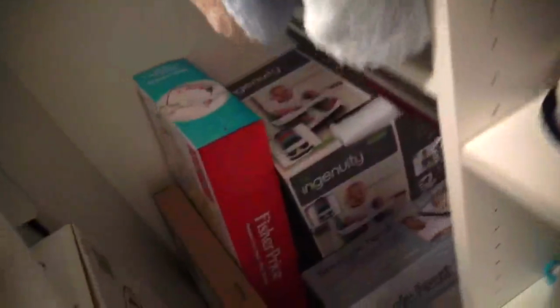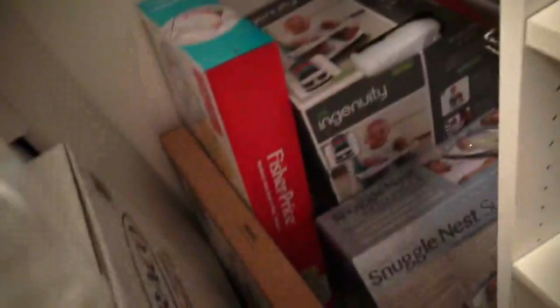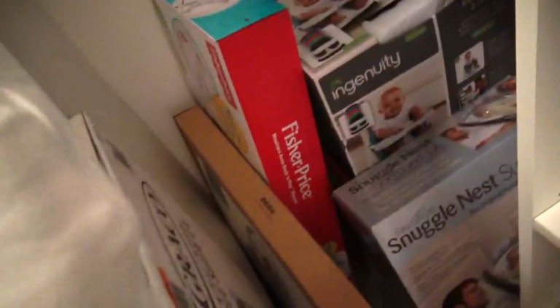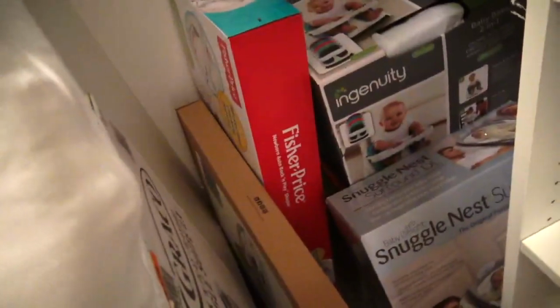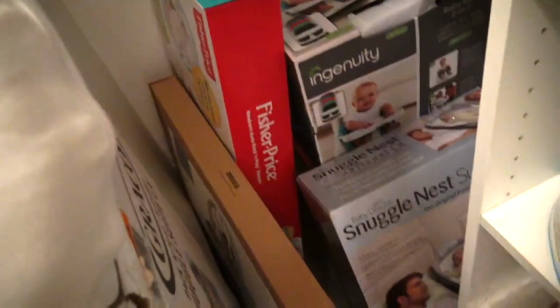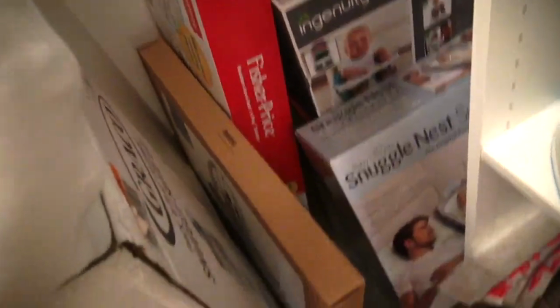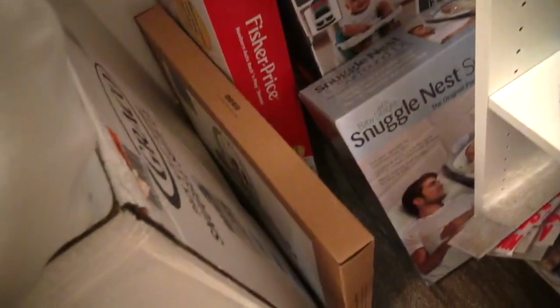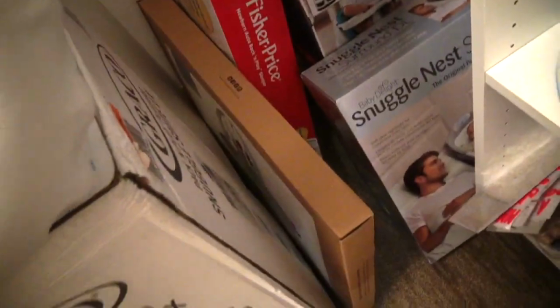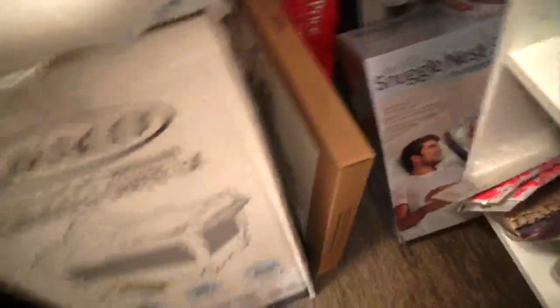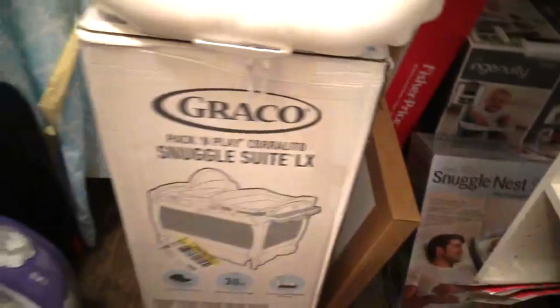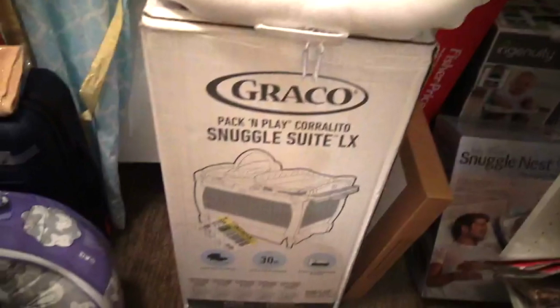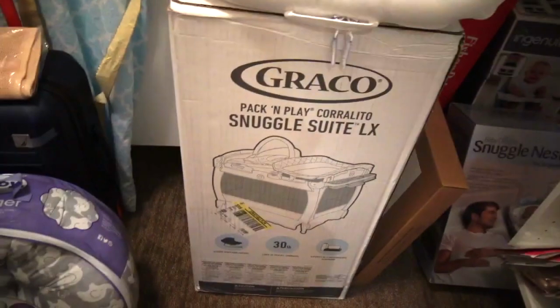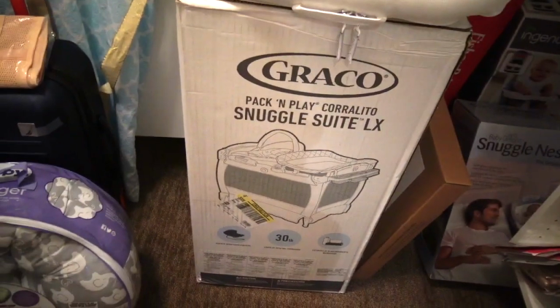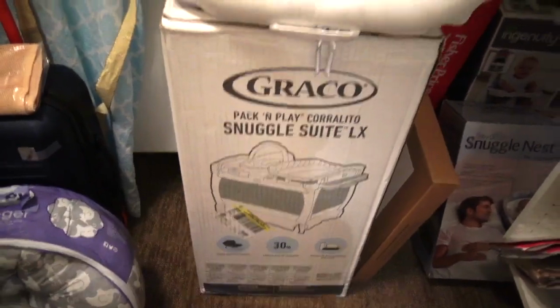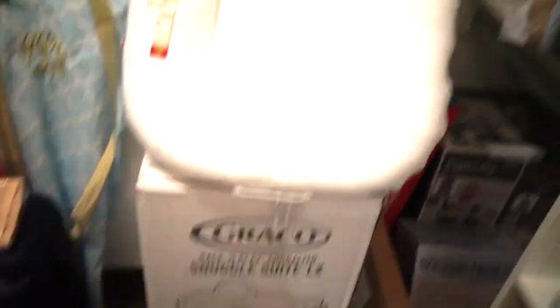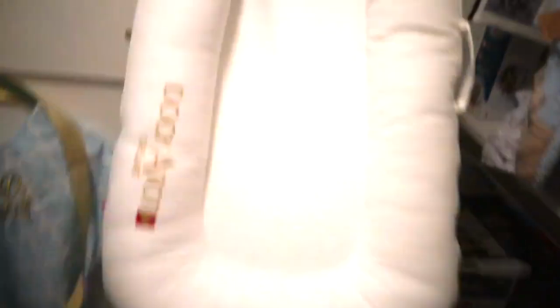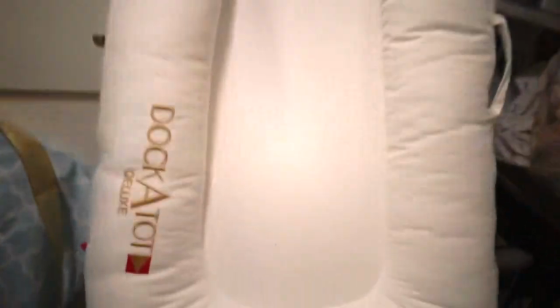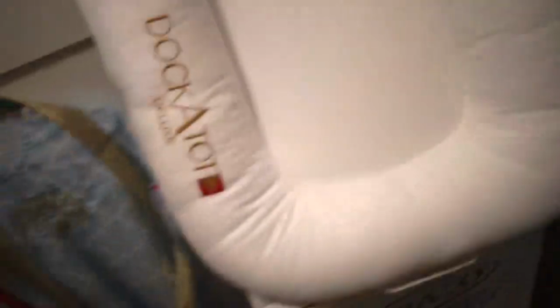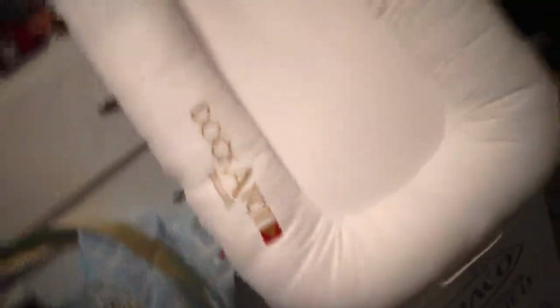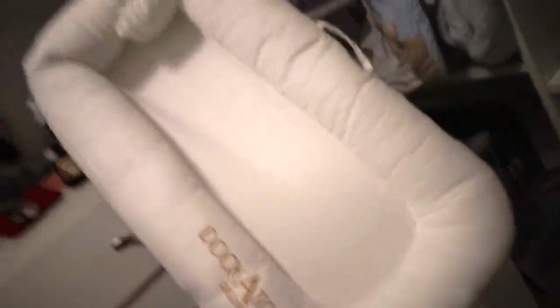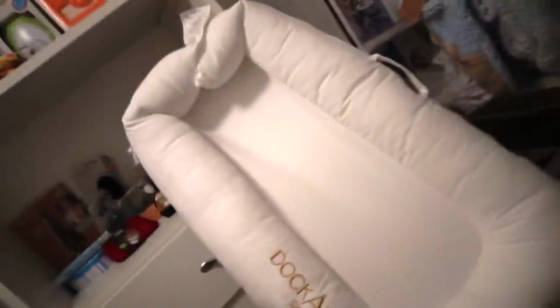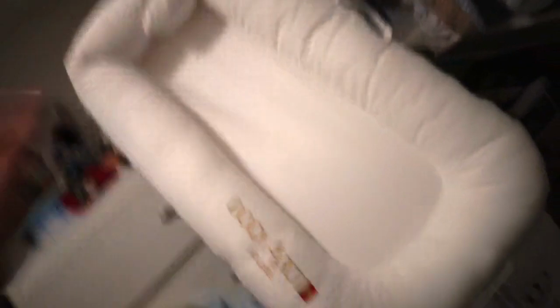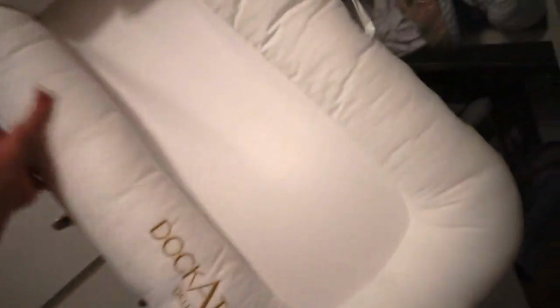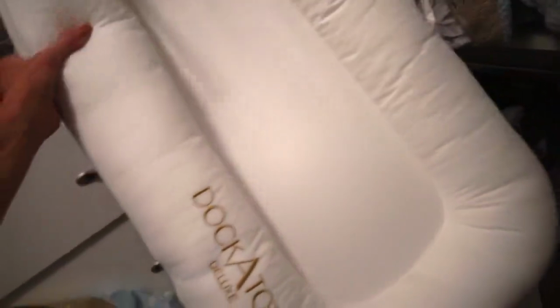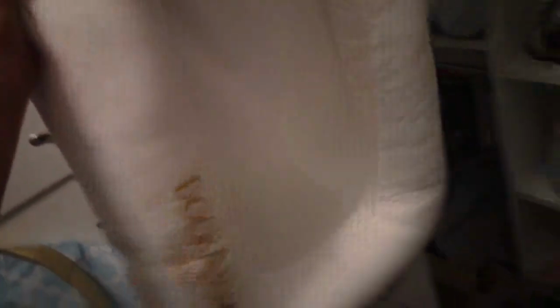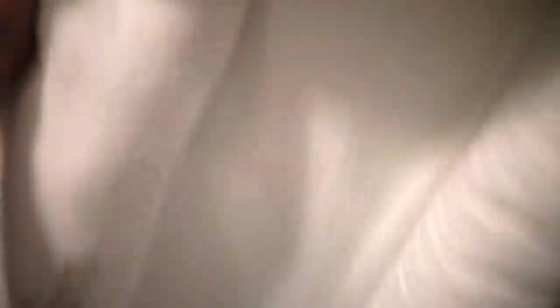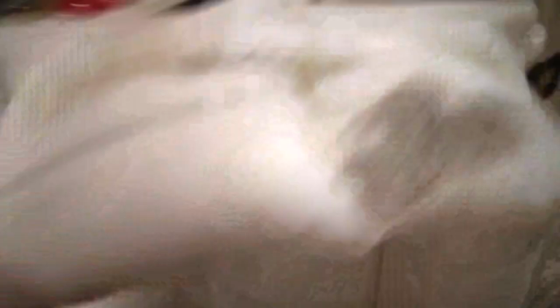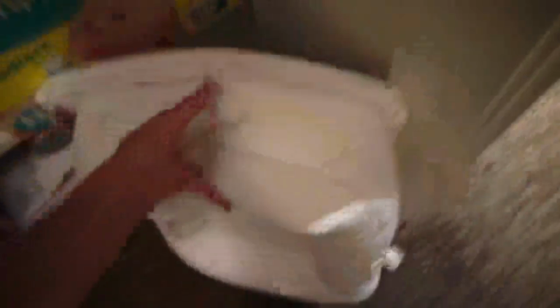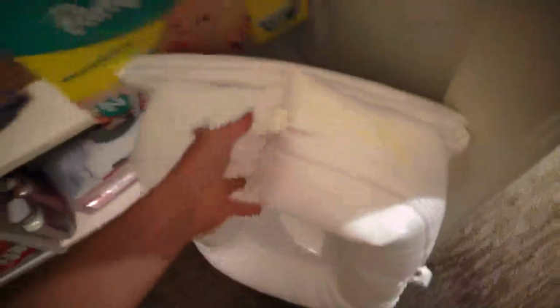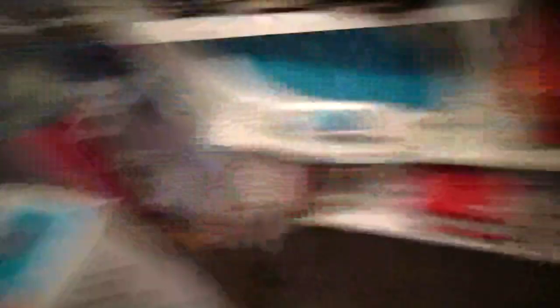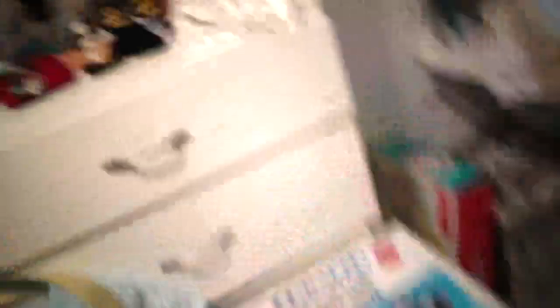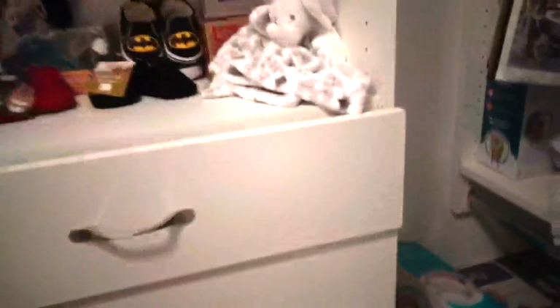And down here are a few more things that we got from our baby shower: a rock and play and a pack and play. And here's the Dock-a-Tot that I can't wait to use. This is the number one thing that I wanted, and I'm really excited to use that.